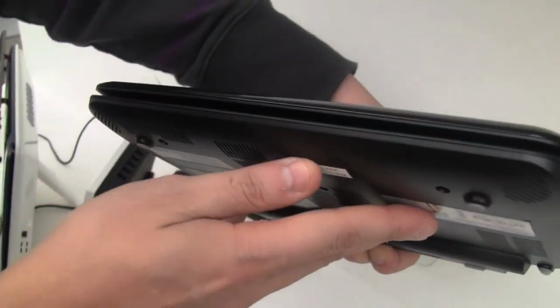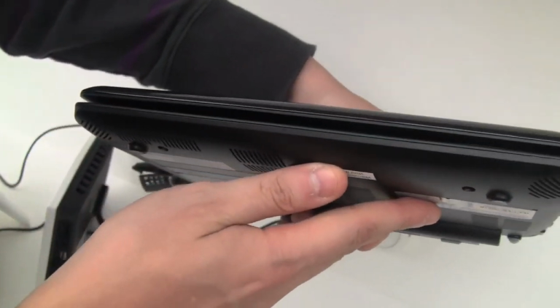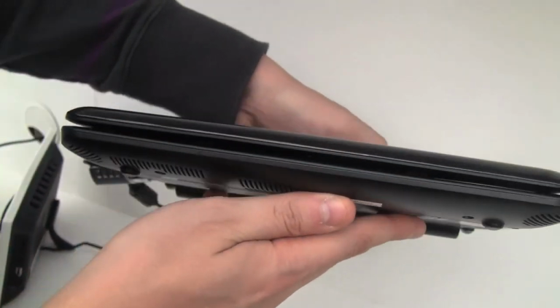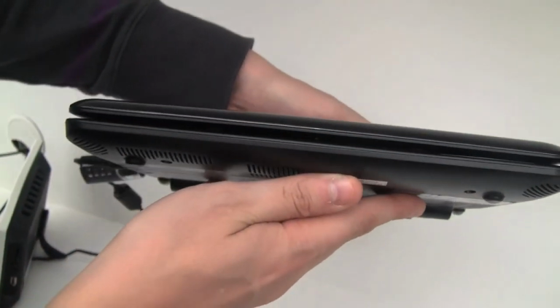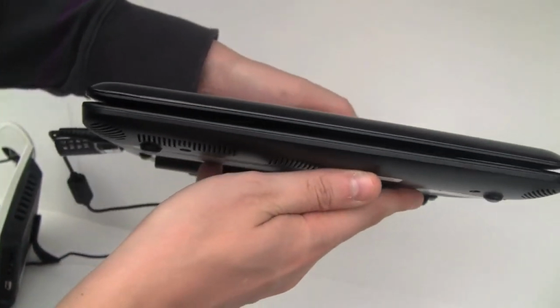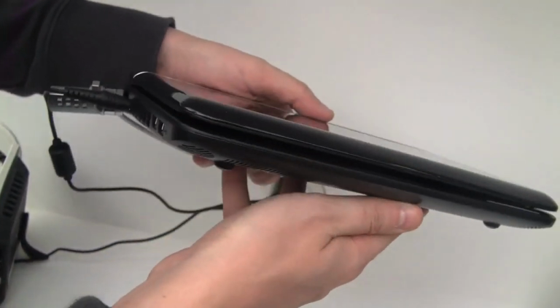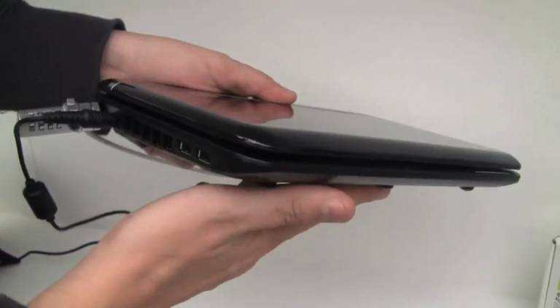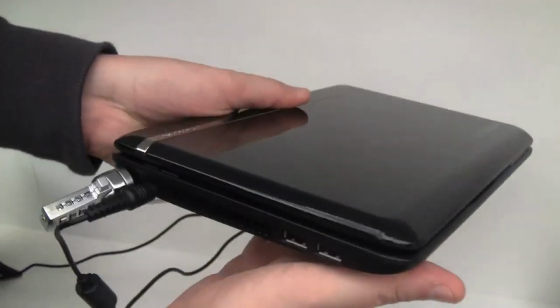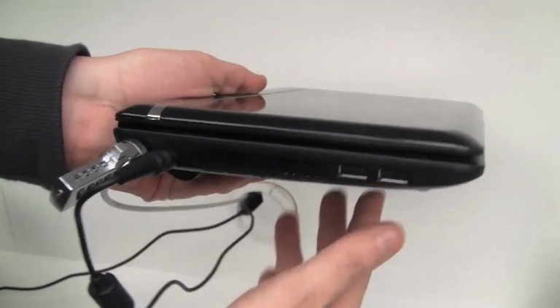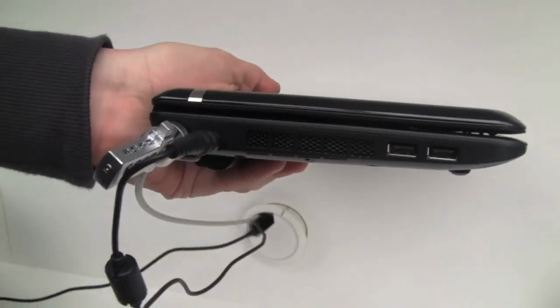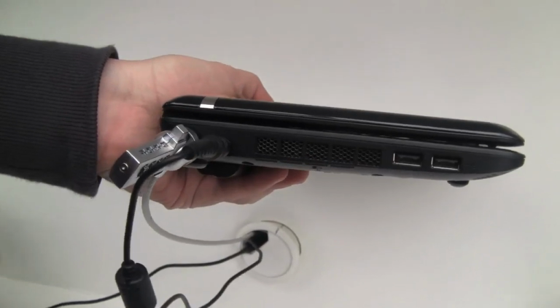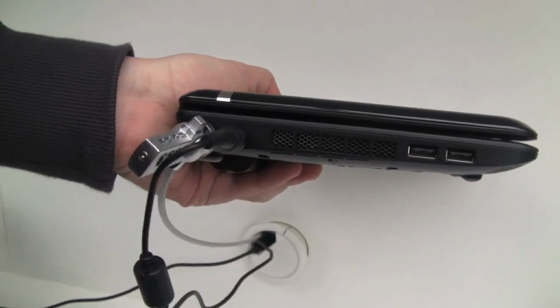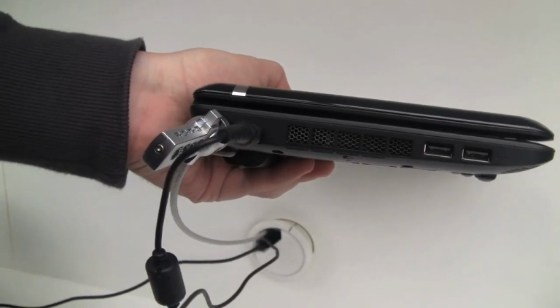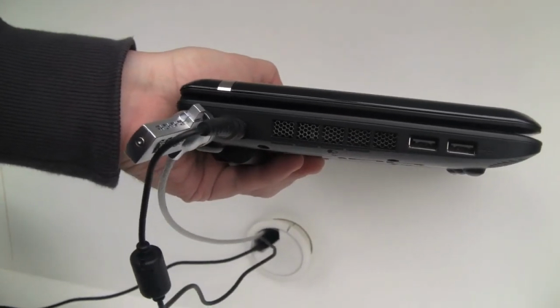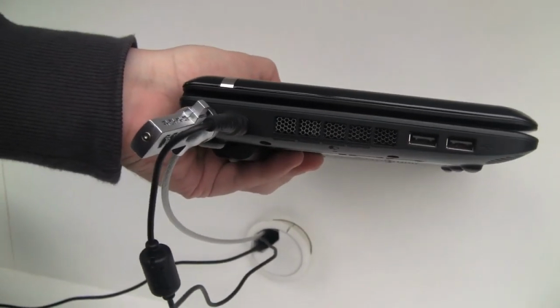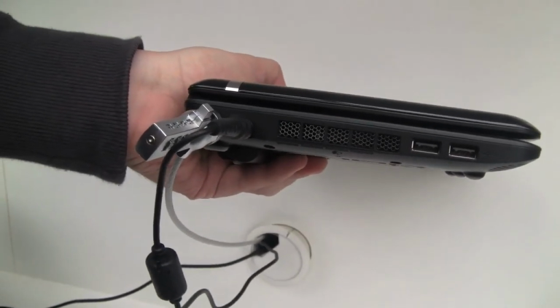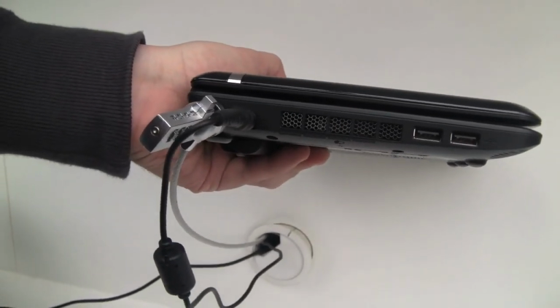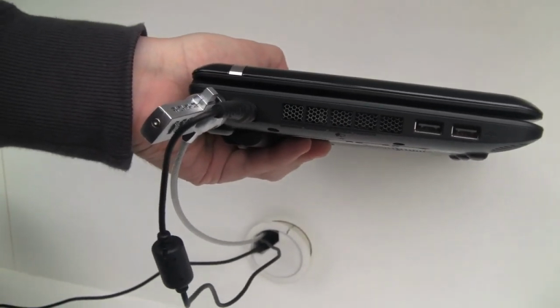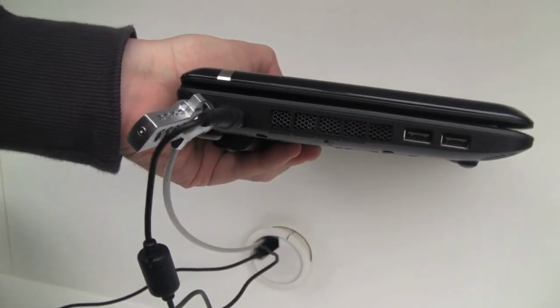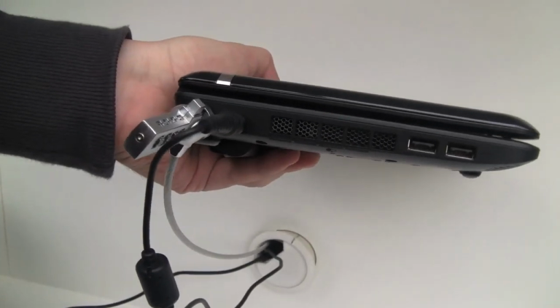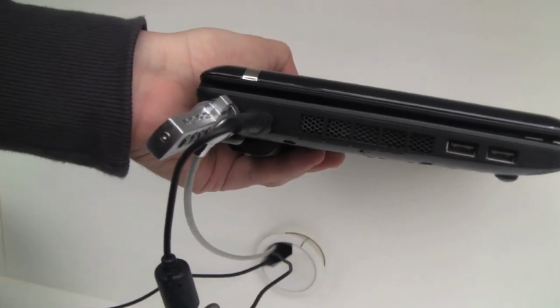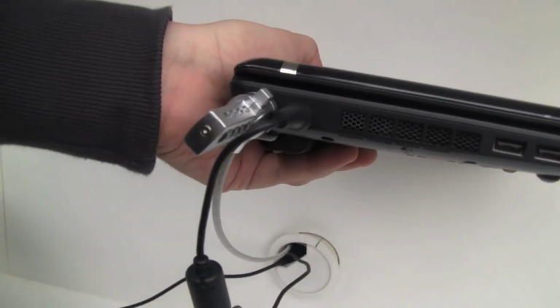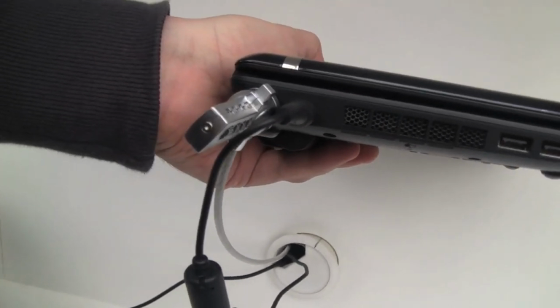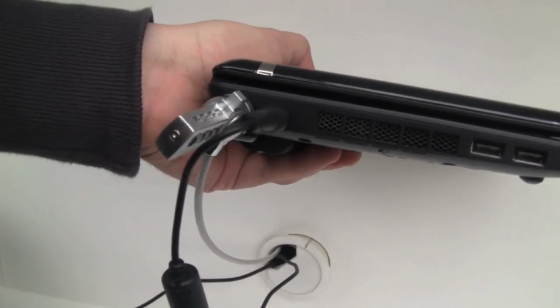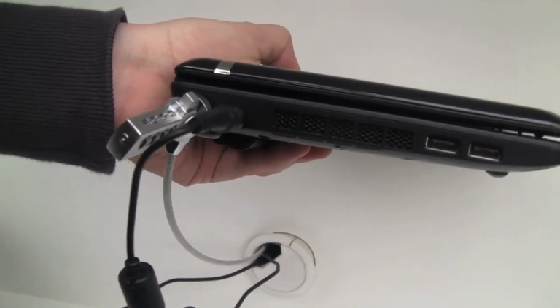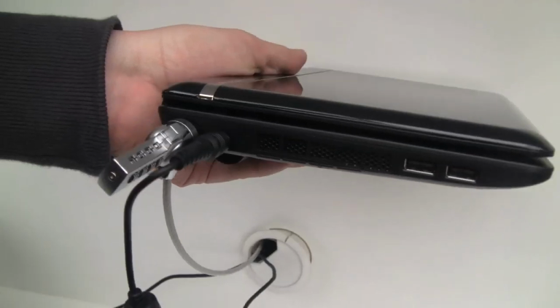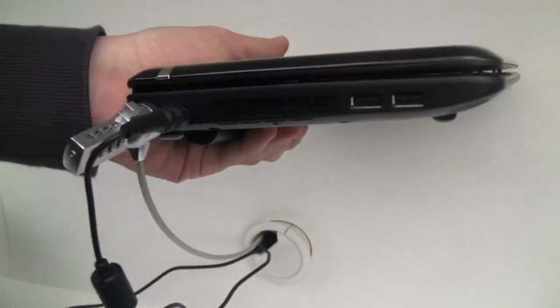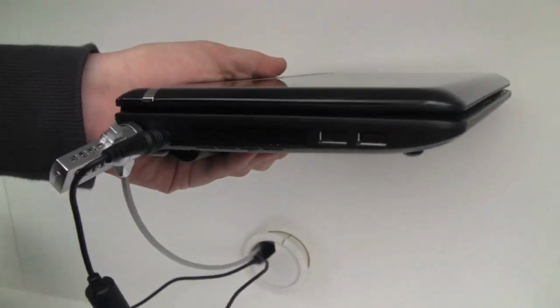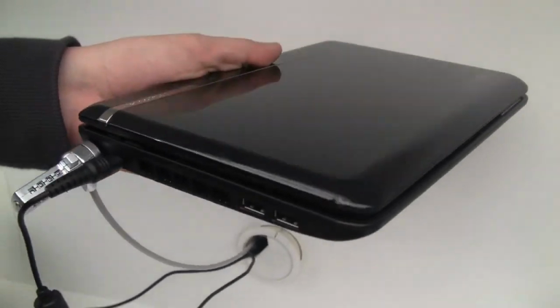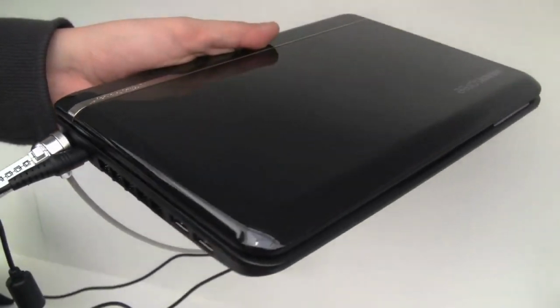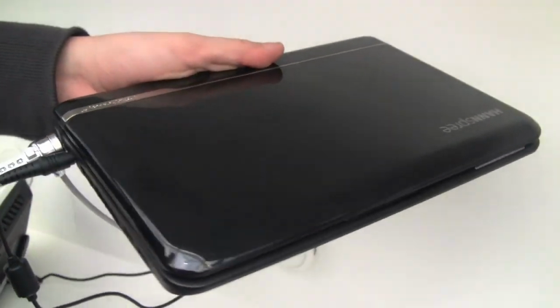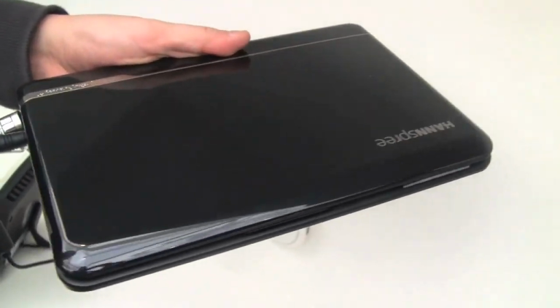There is nothing on the front, but on the left side we have two more USB 2.0 ports, the connector for your PSU, and a Kensington key lock, which comes in handy especially on the show floor.